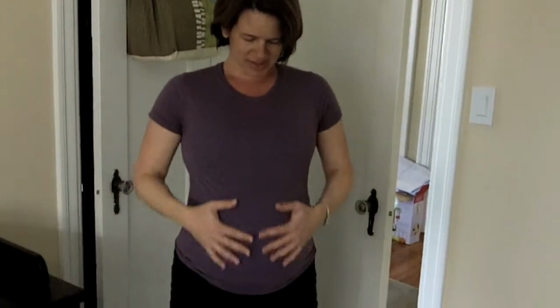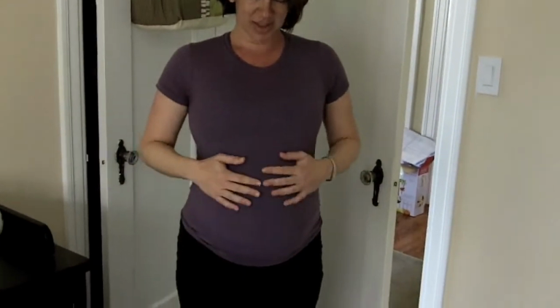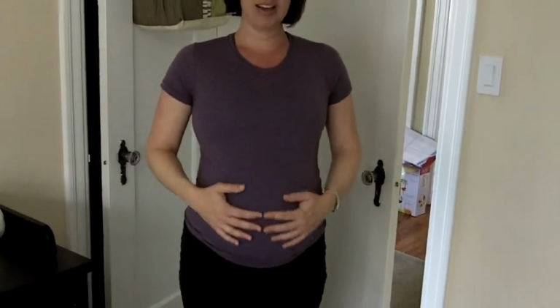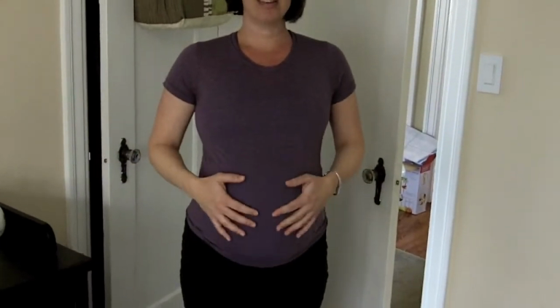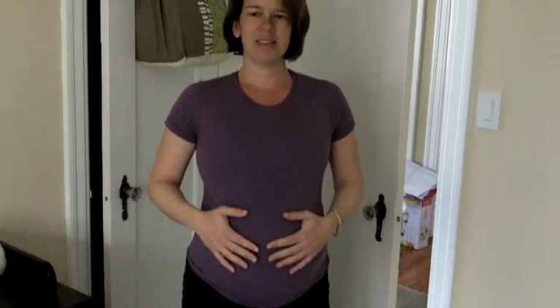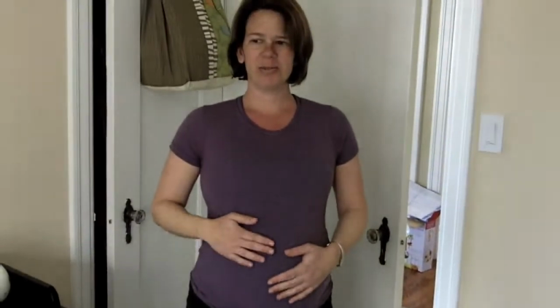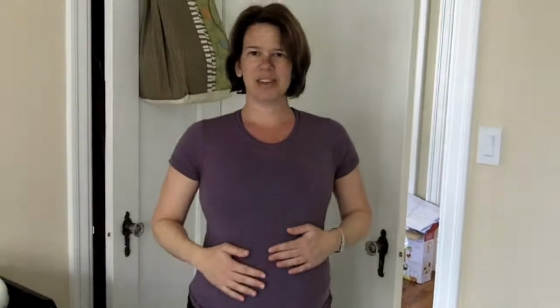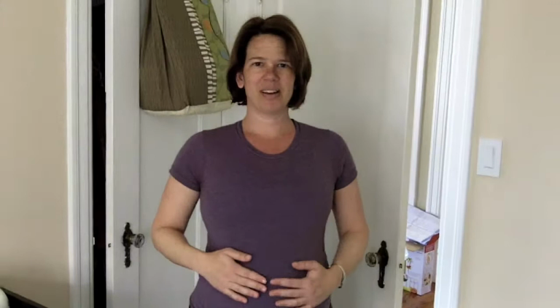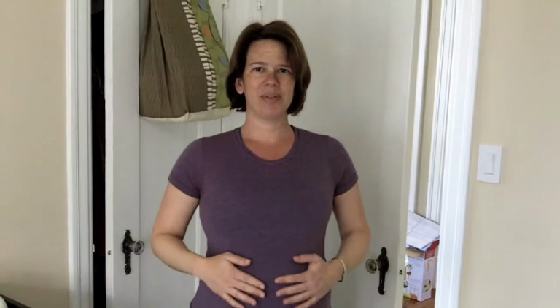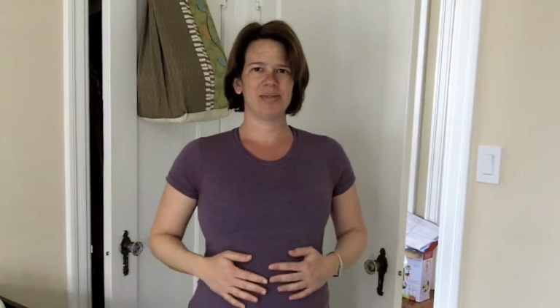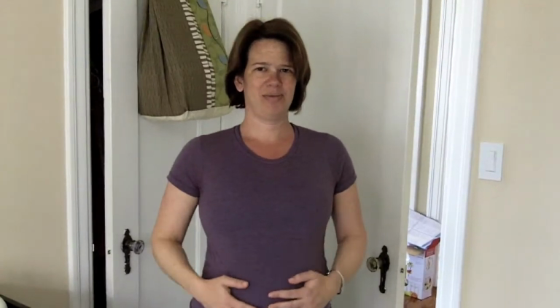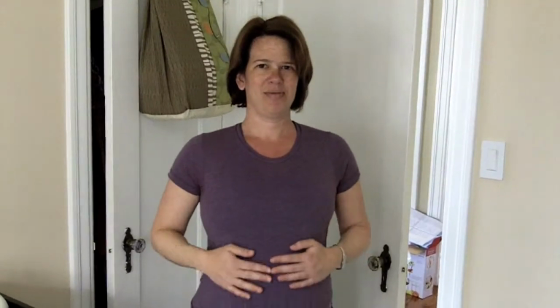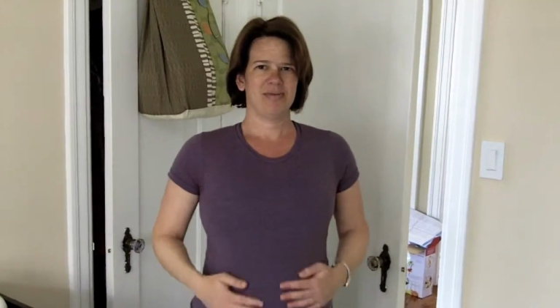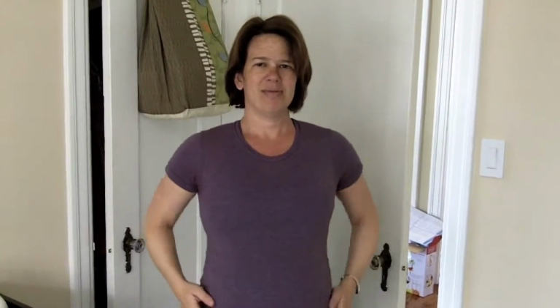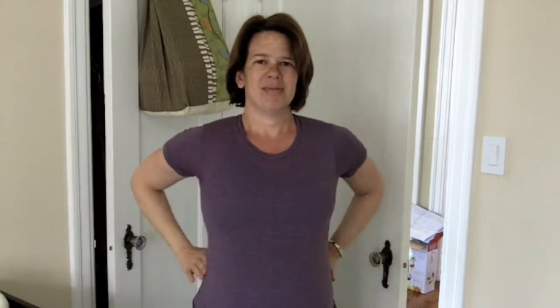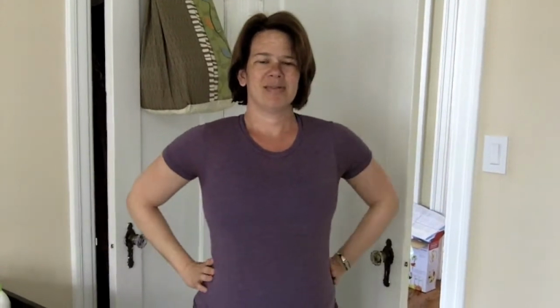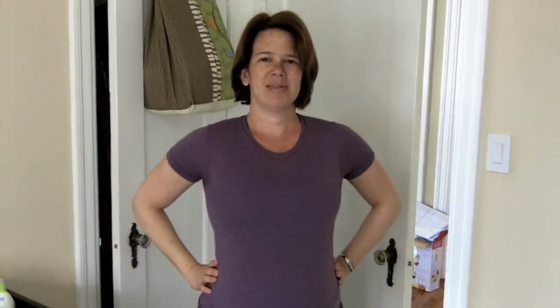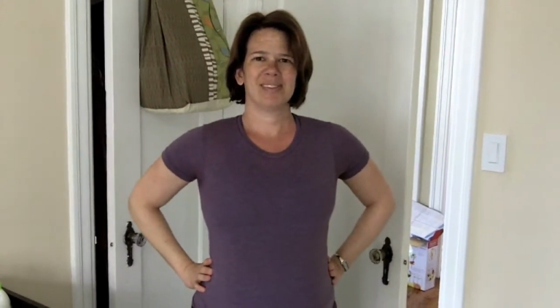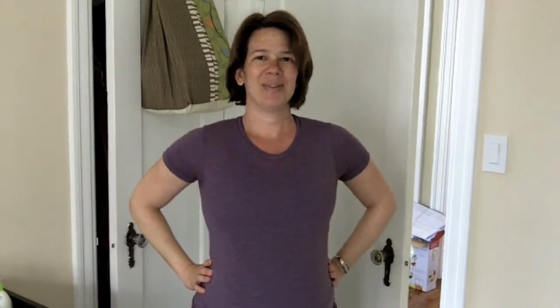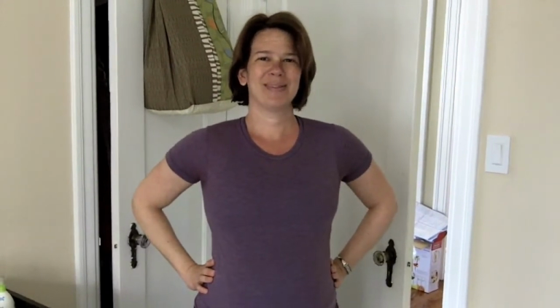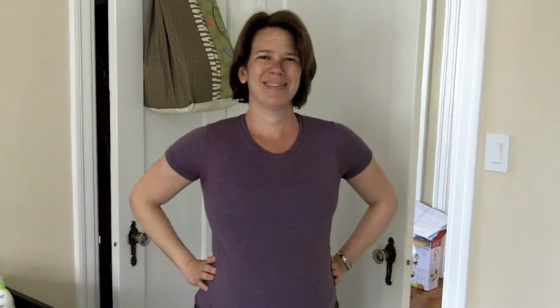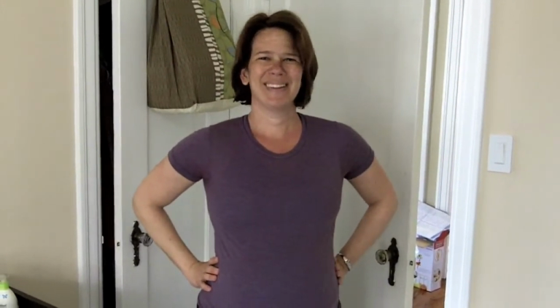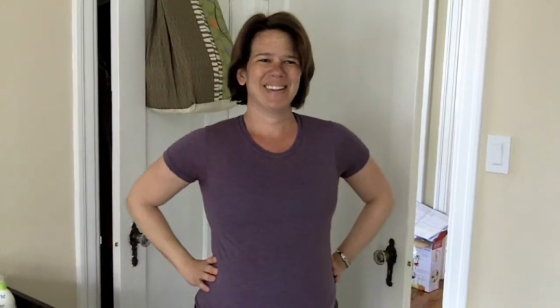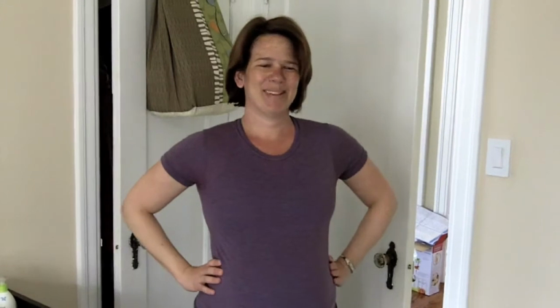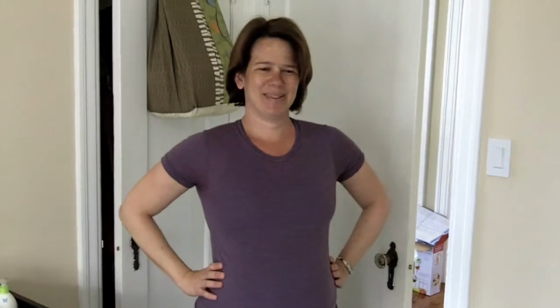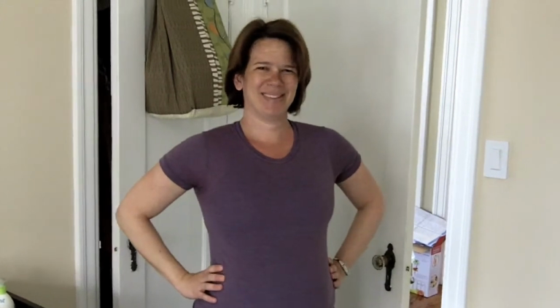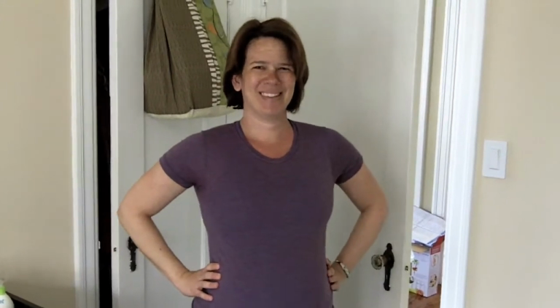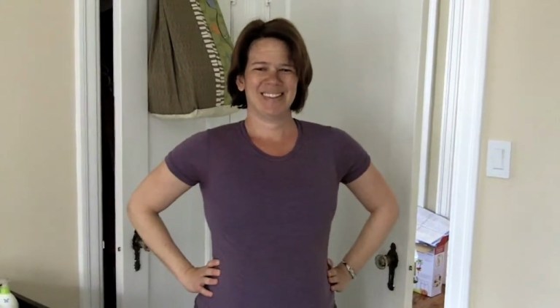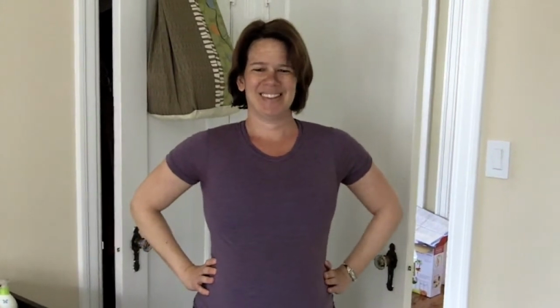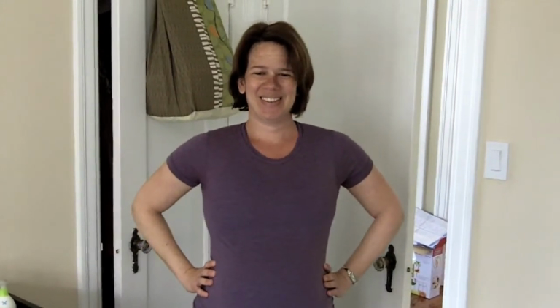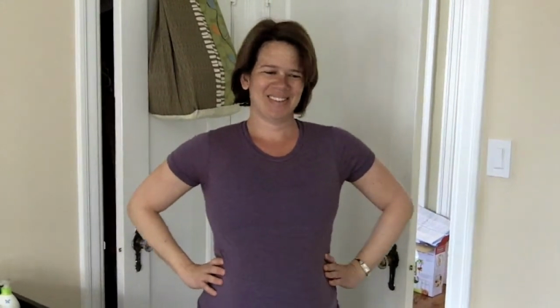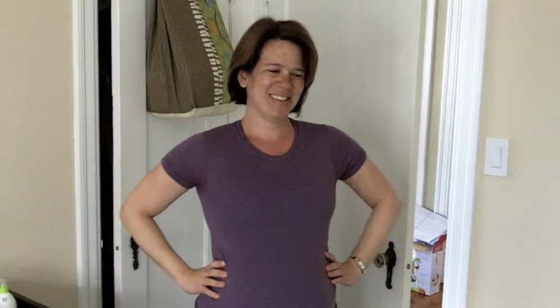He's kicking and hopefully he's getting ready to come pretty soon. I think it's going to be two weeks. No, it's not possible. I have a feeling it's not coming on Friday. Well, we'll see.